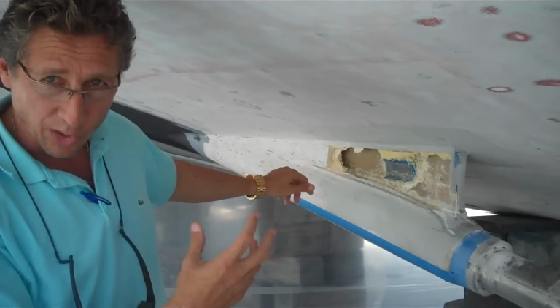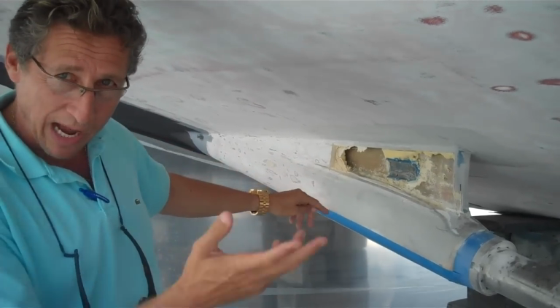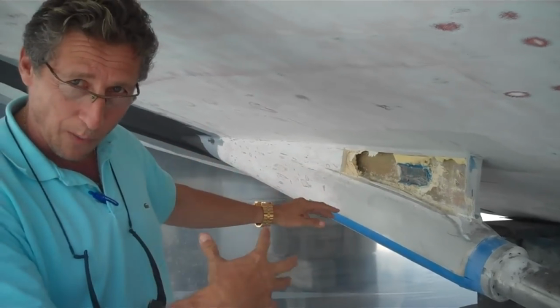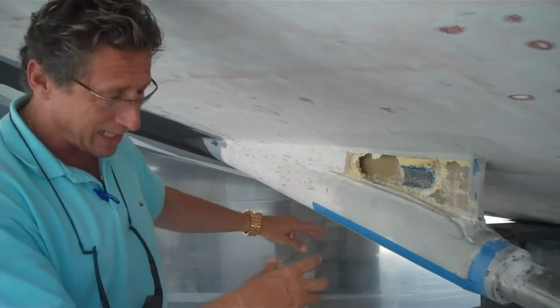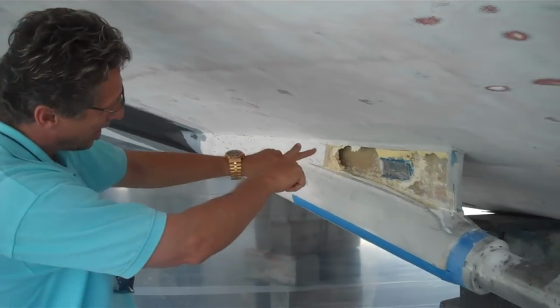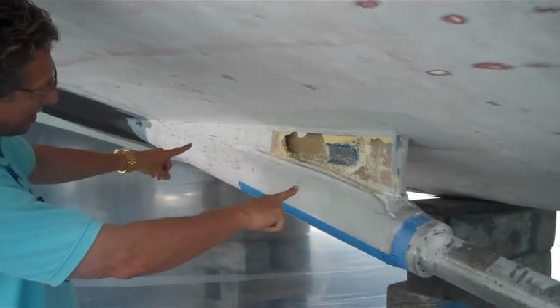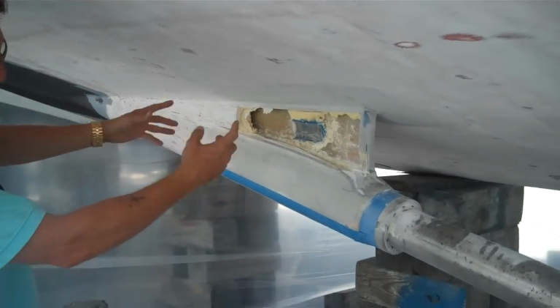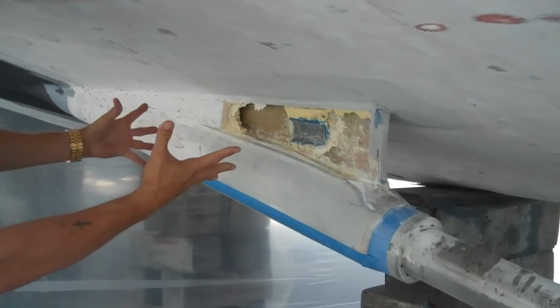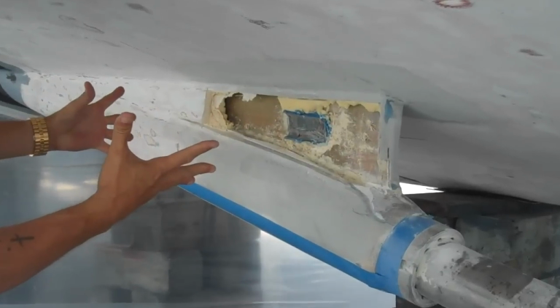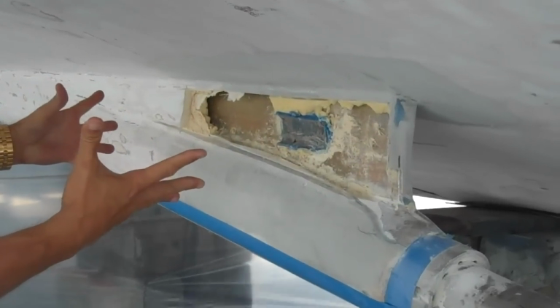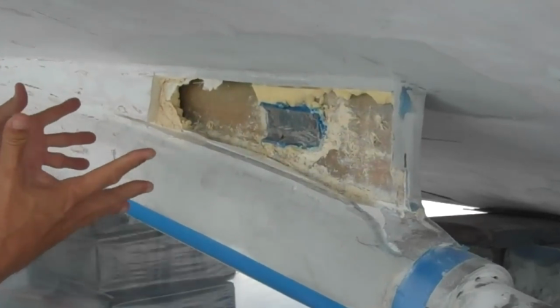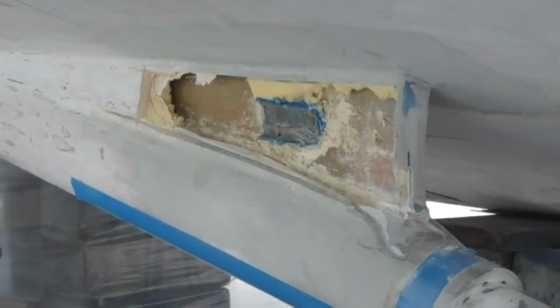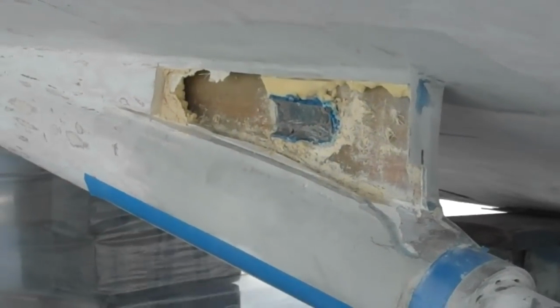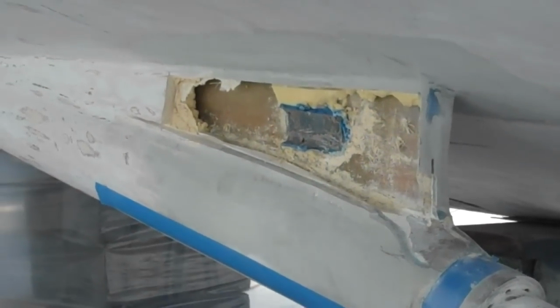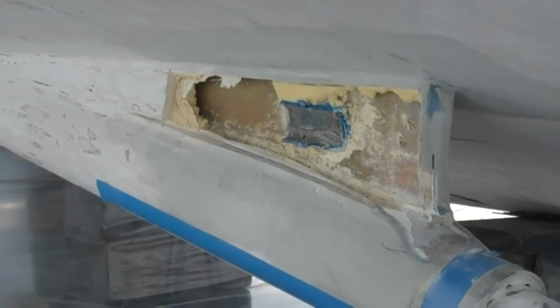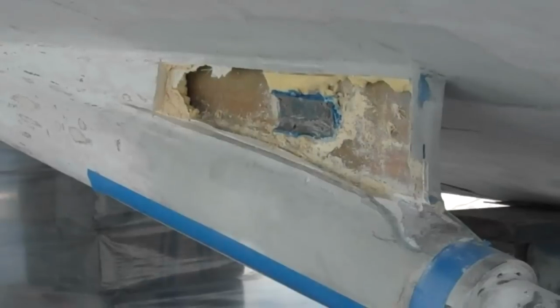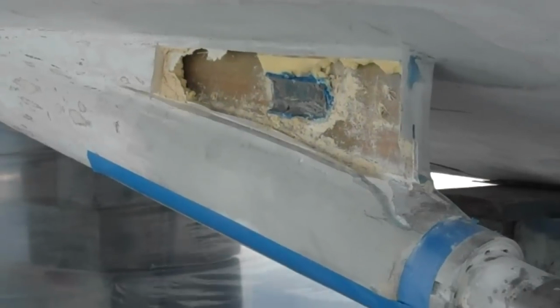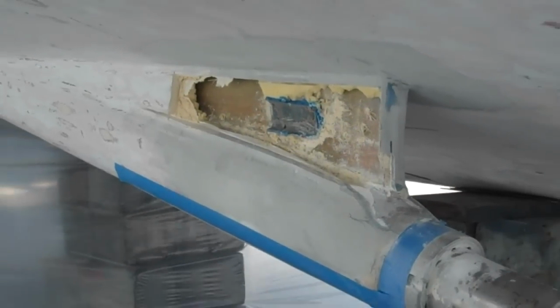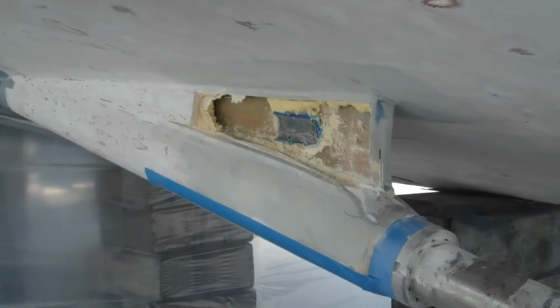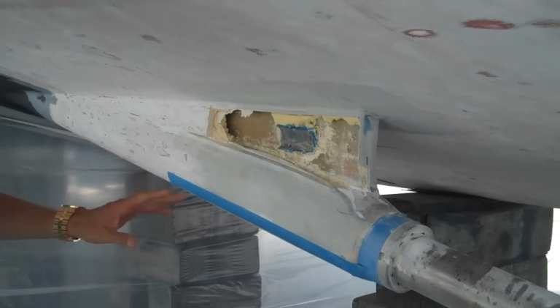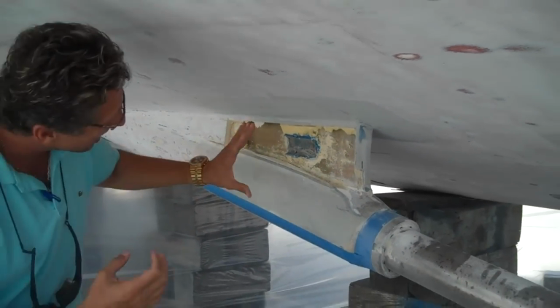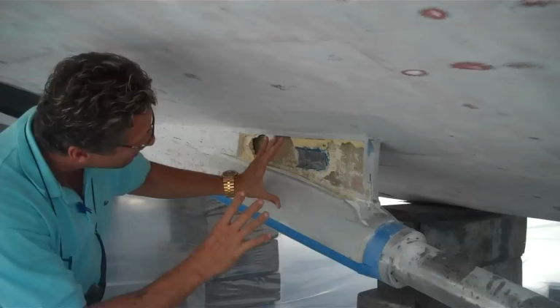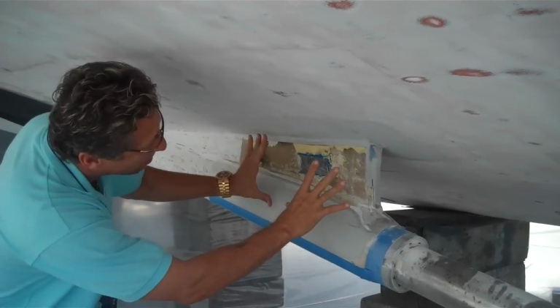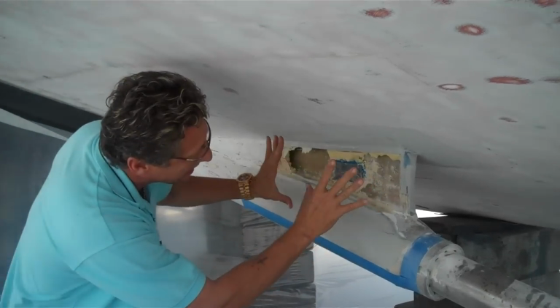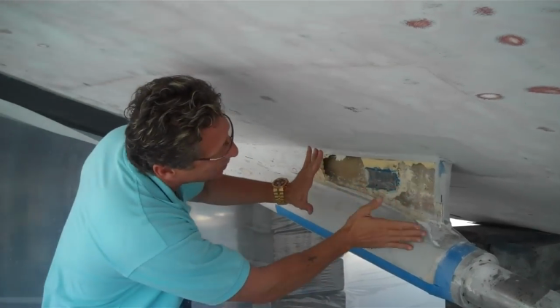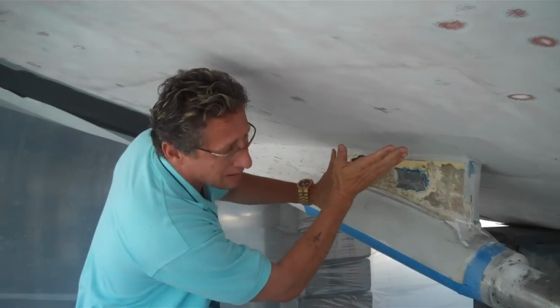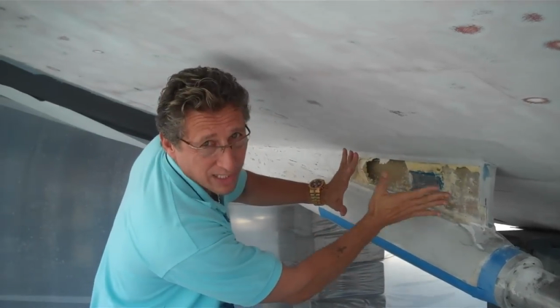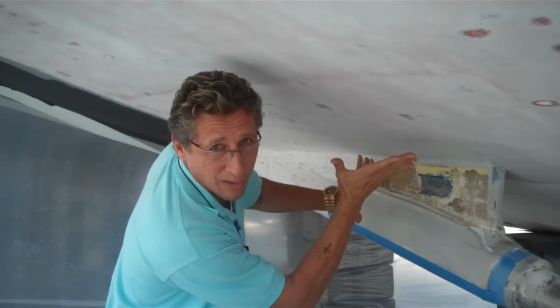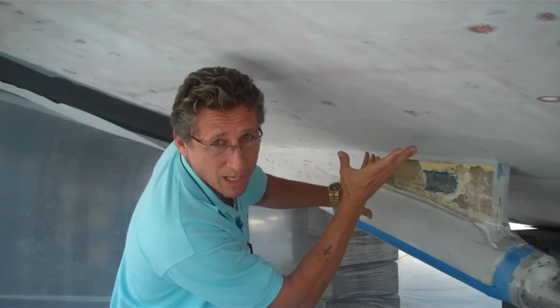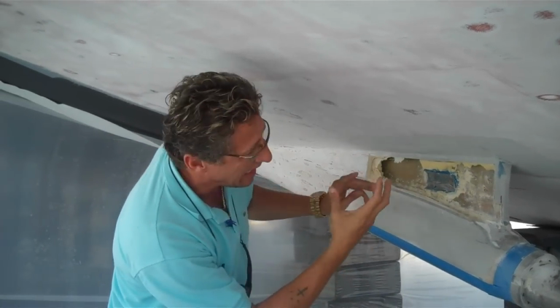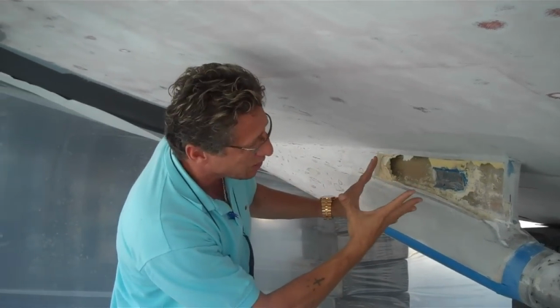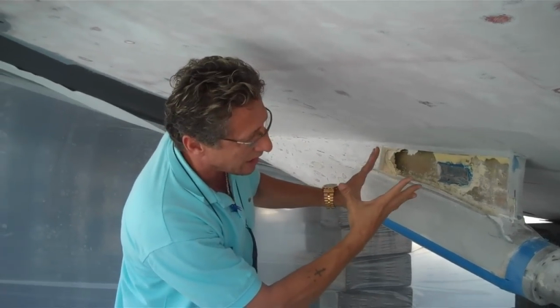So now we're having to go back, cut into this, and repair this shaft log properly. We're going to be vacuum bagging in some Kuska board 26-pound foam and get all of this back in place and glass with tapered layers into the hull.